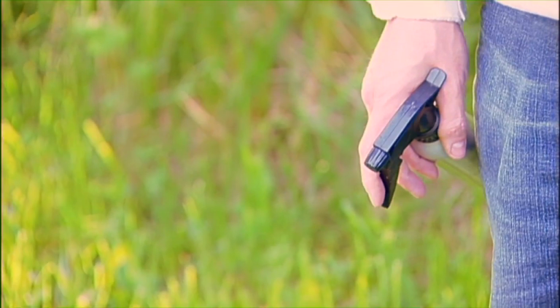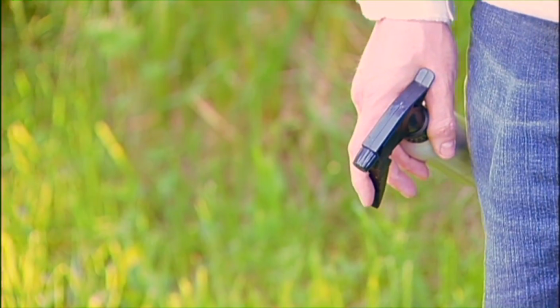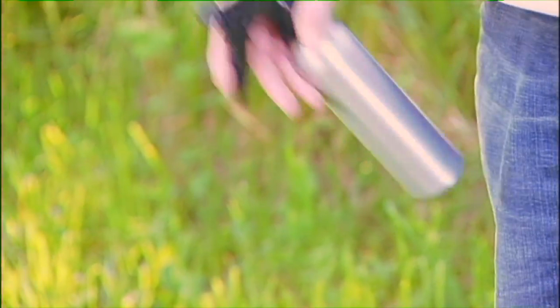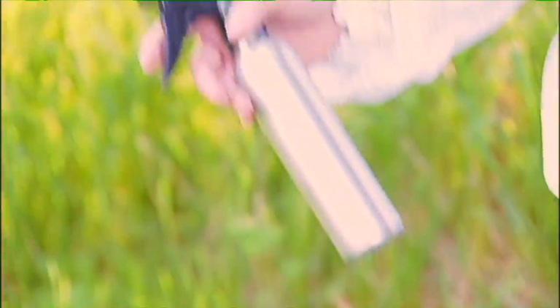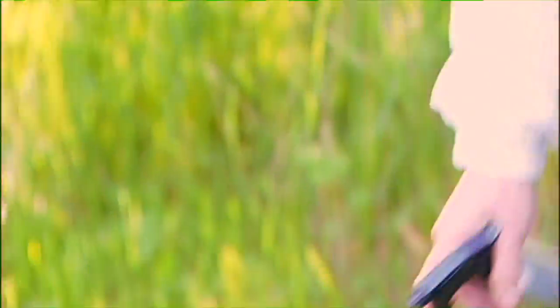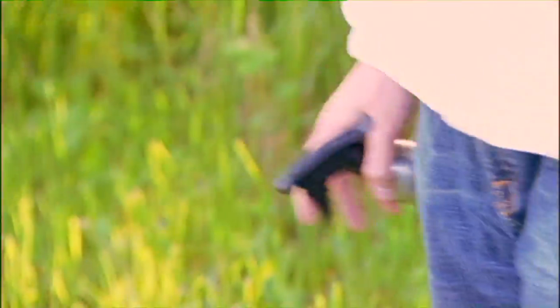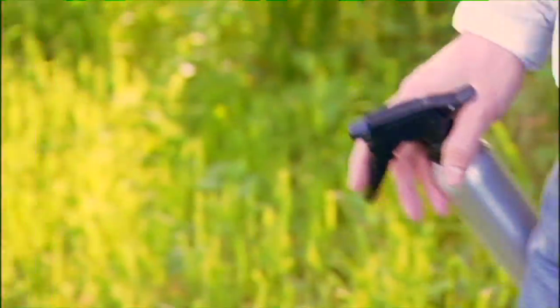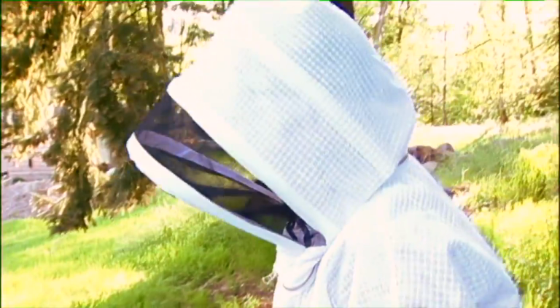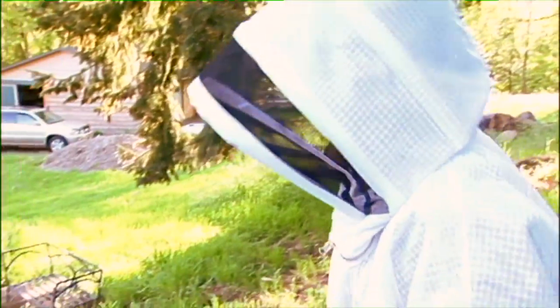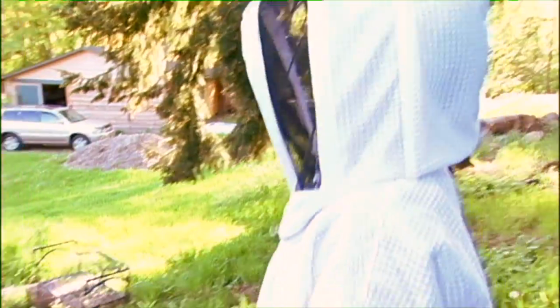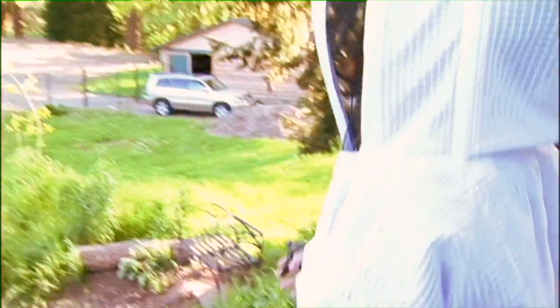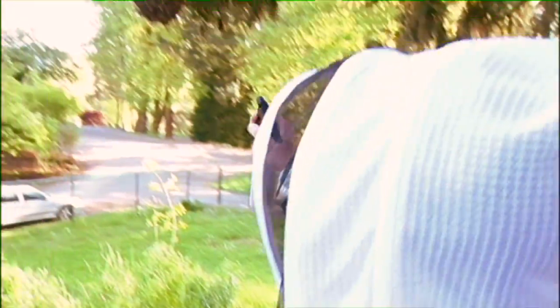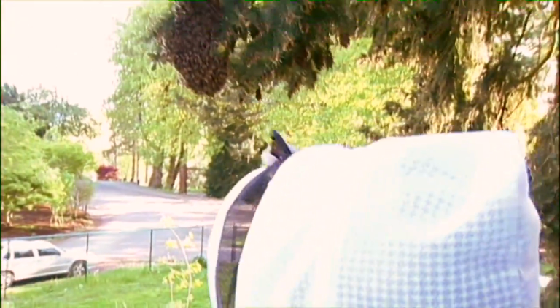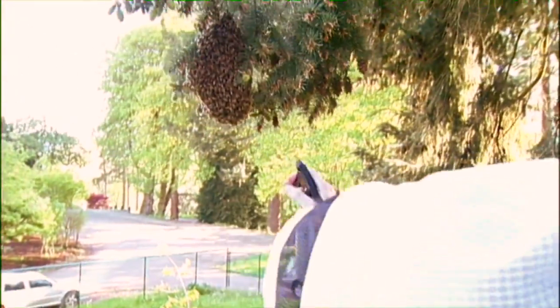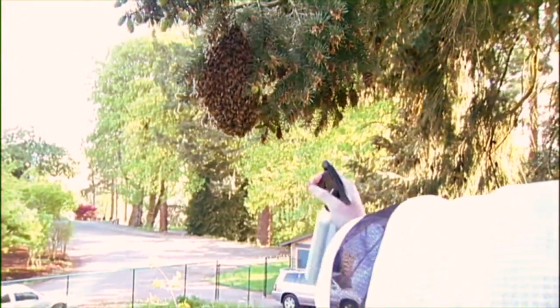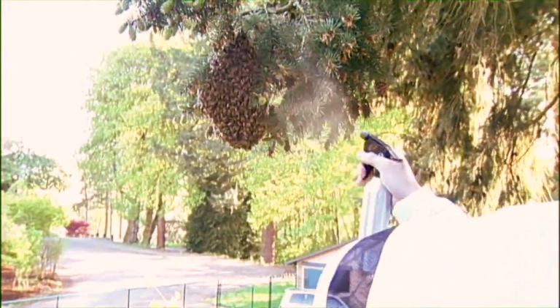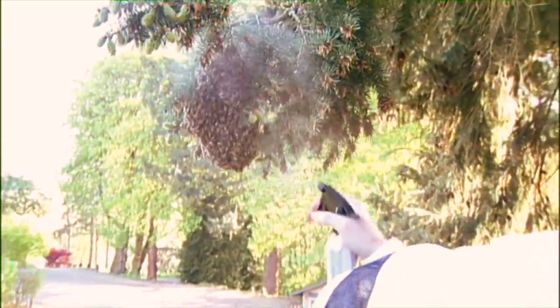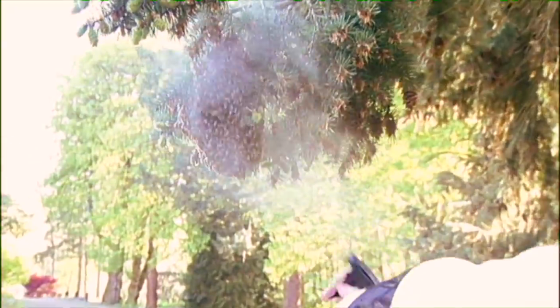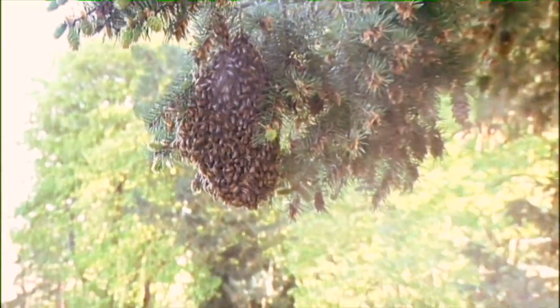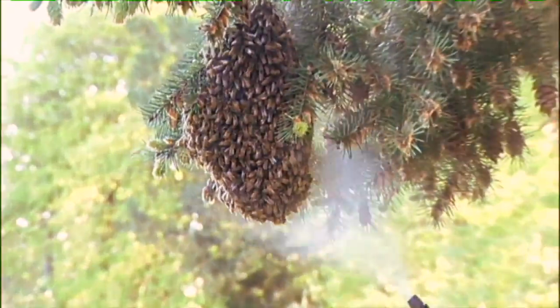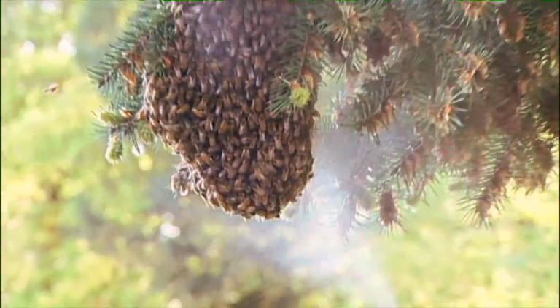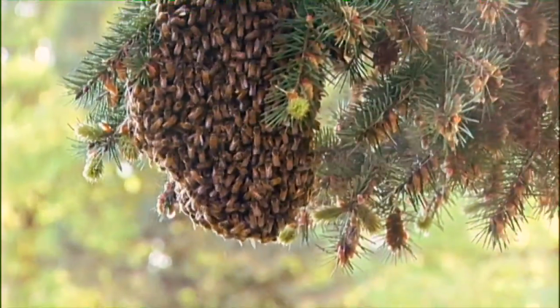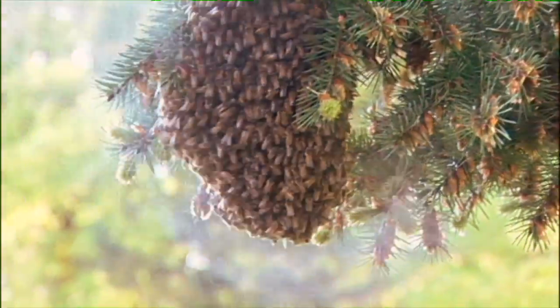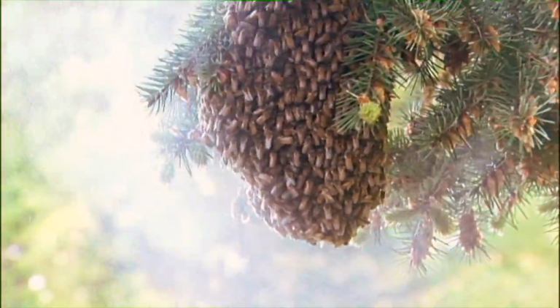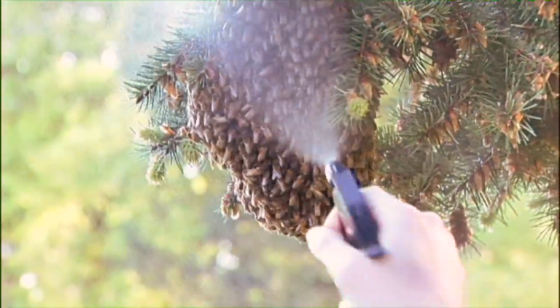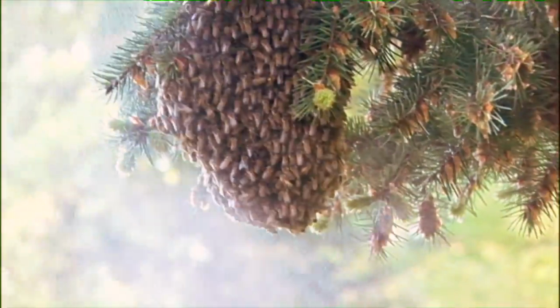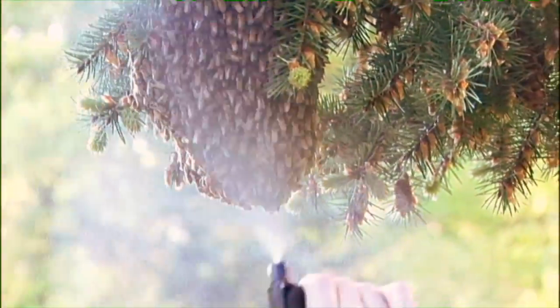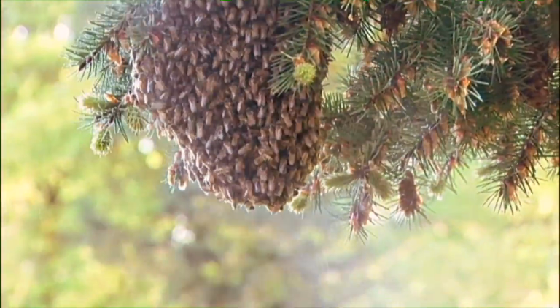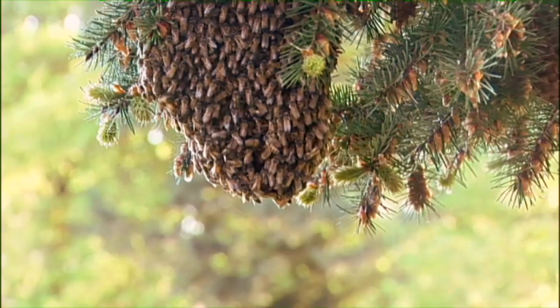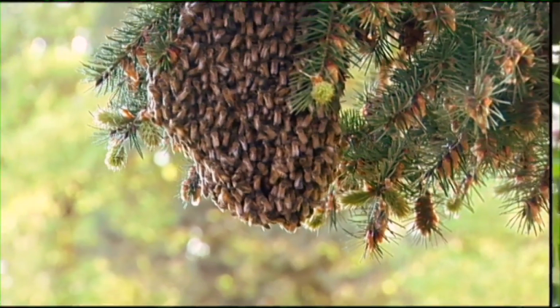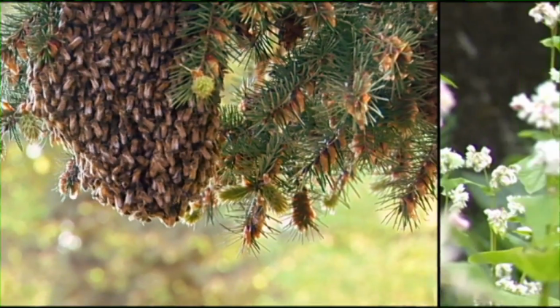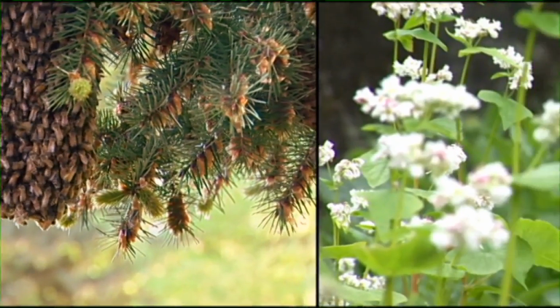I like to spray them with water or sugar water first, so that when I knock them into the box they're not going to be able to fly very easily. Otherwise I end up with half the colony flying around and it takes twice as long to get them in the box.